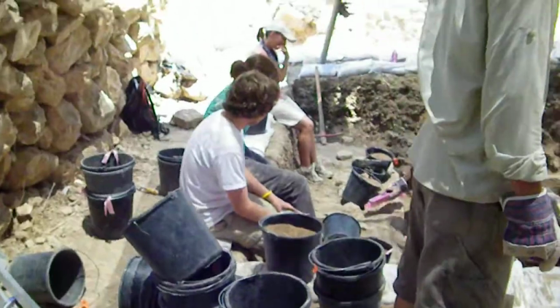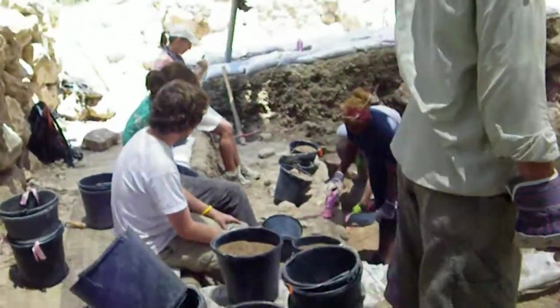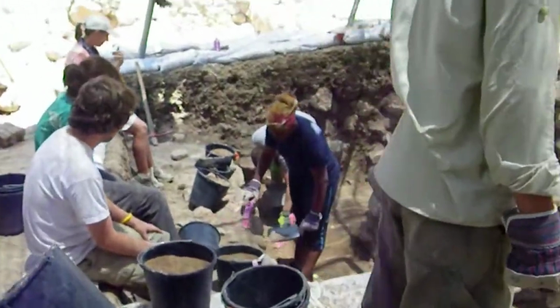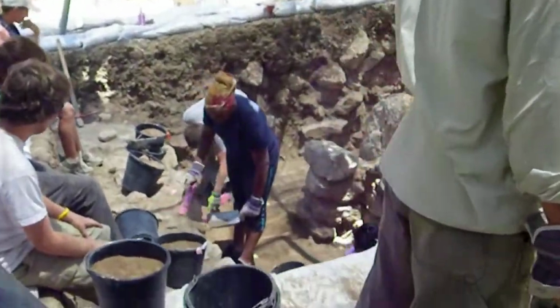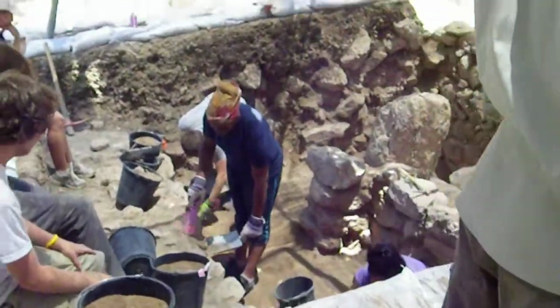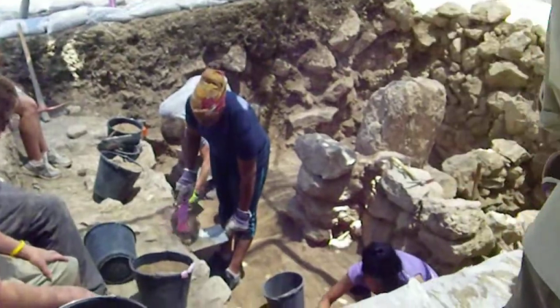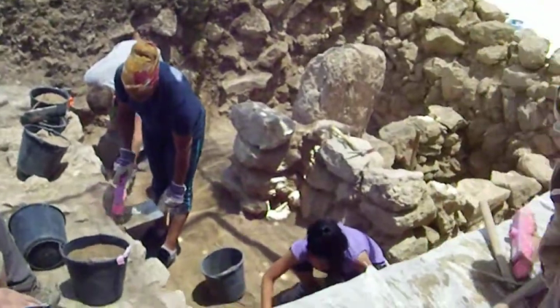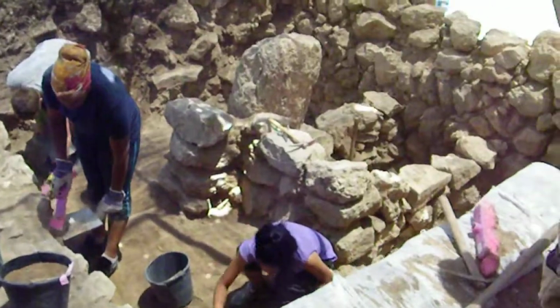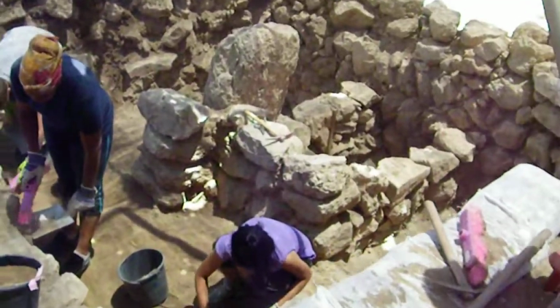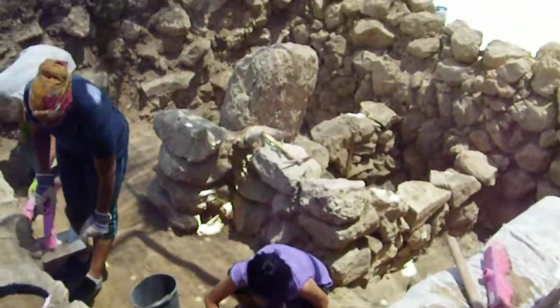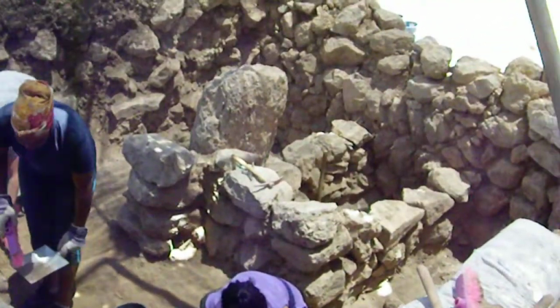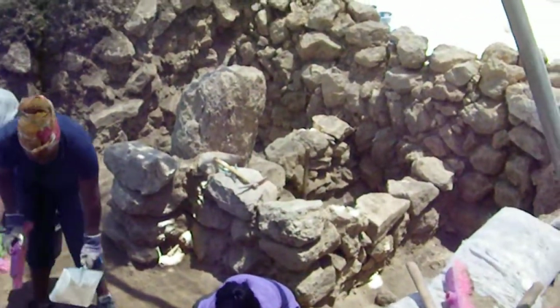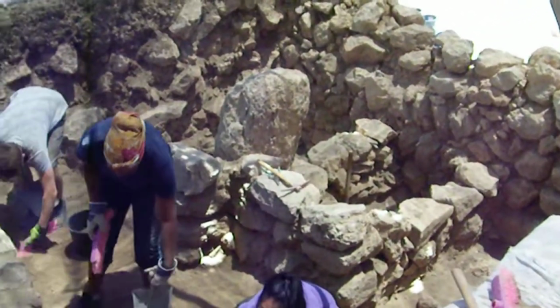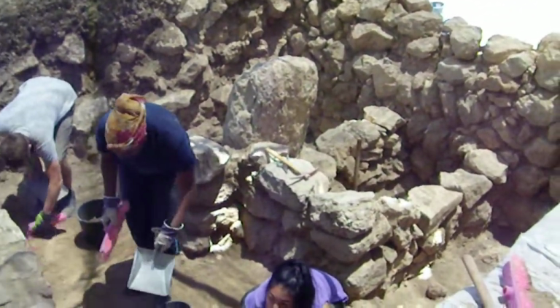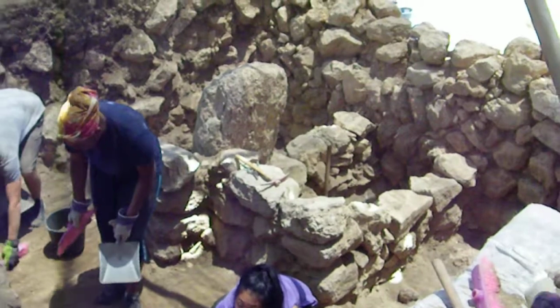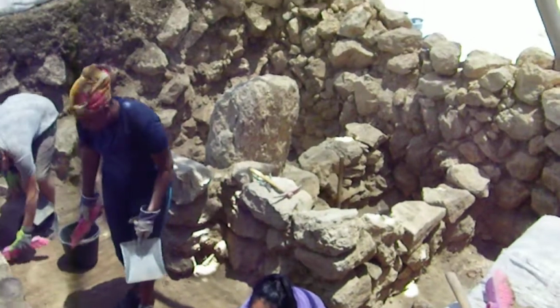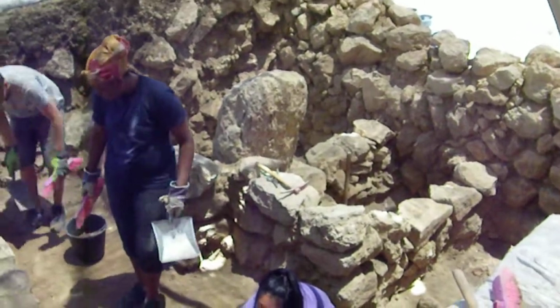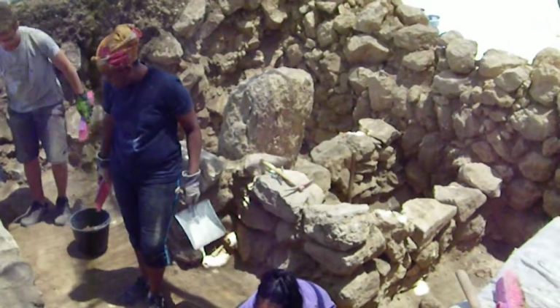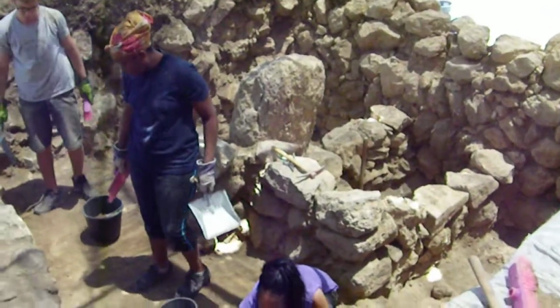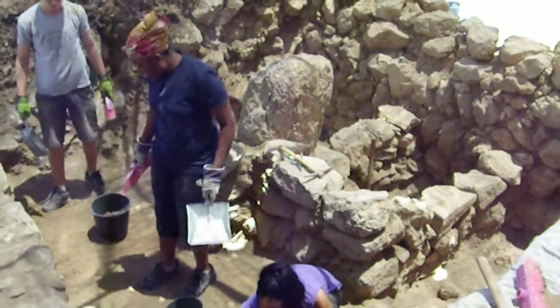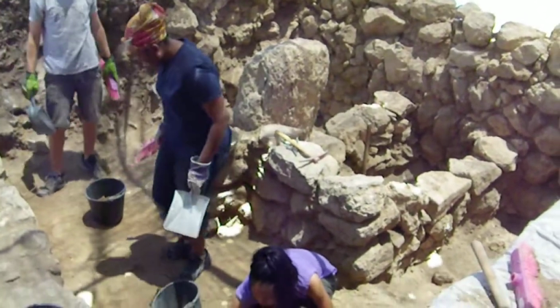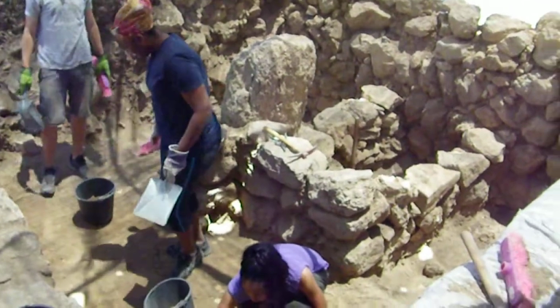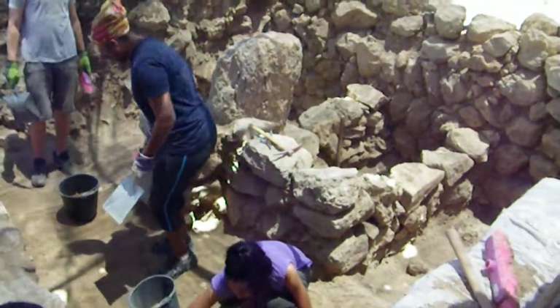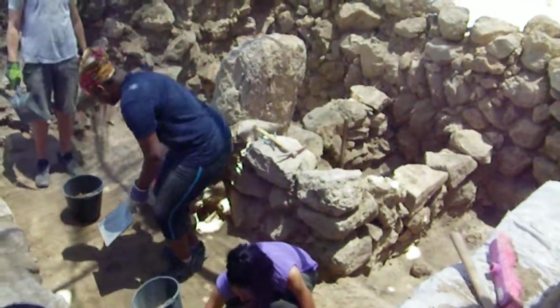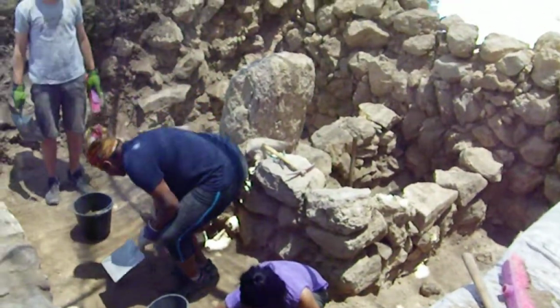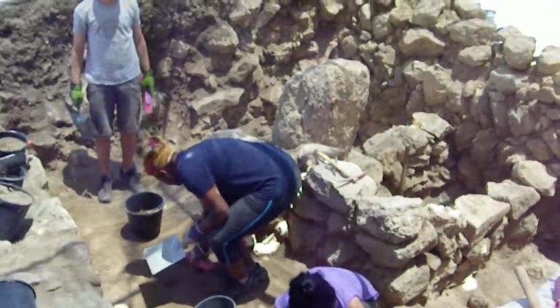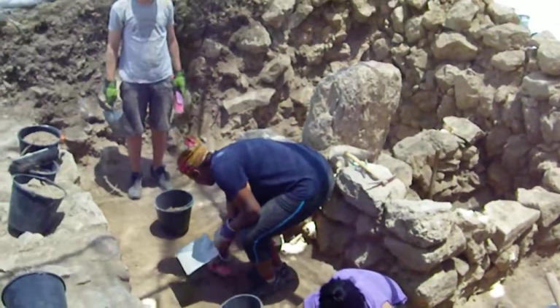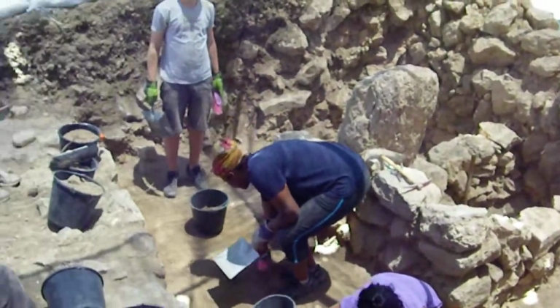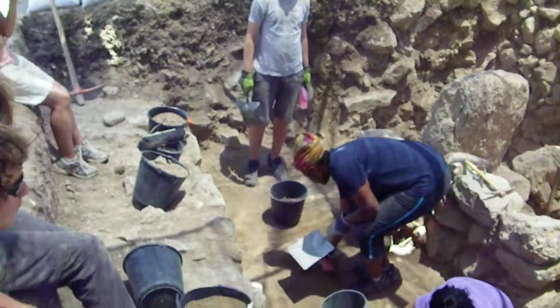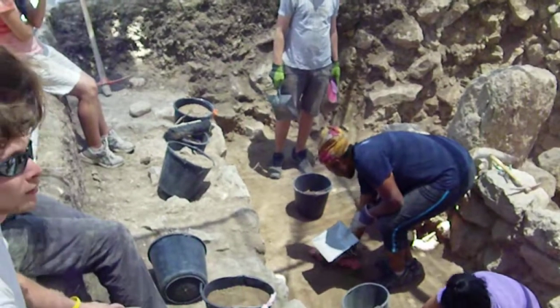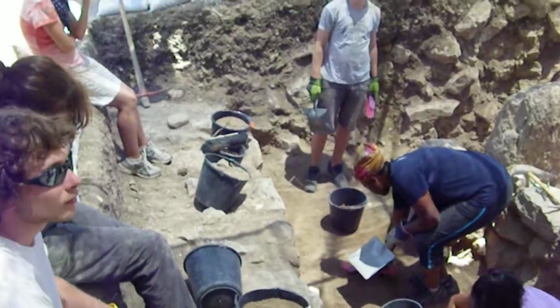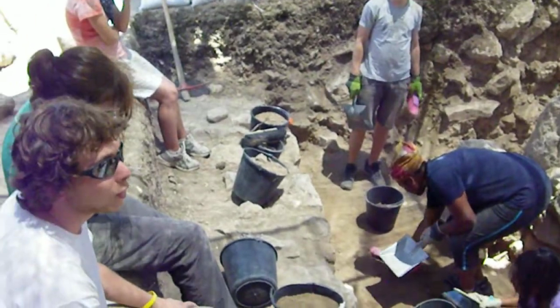They've continued the excavations over here. They've managed to excavate what they think may be some sort of standing stone room. I don't know, it's kinda cool. We don't know what's going on in the square yet, but it's interesting.